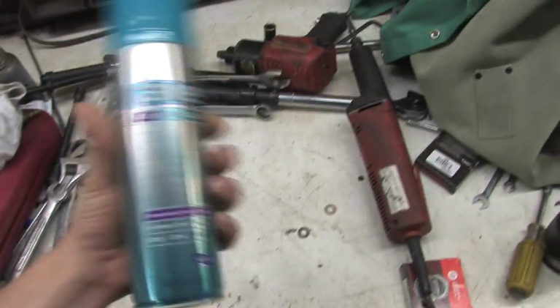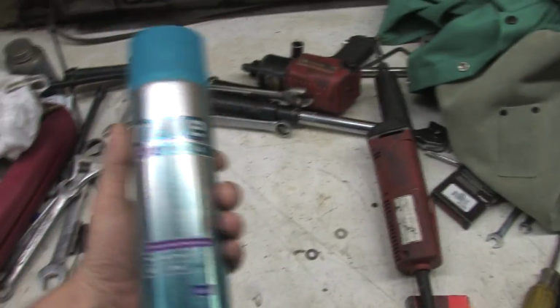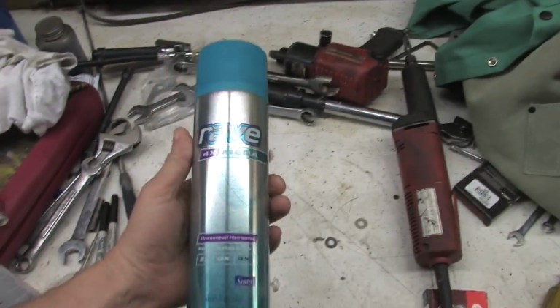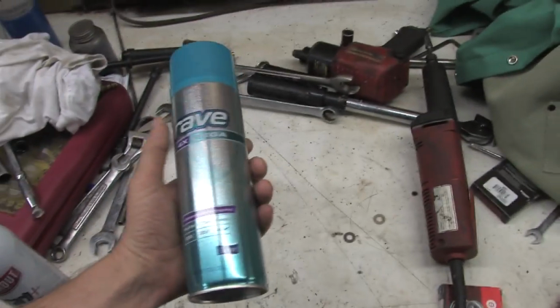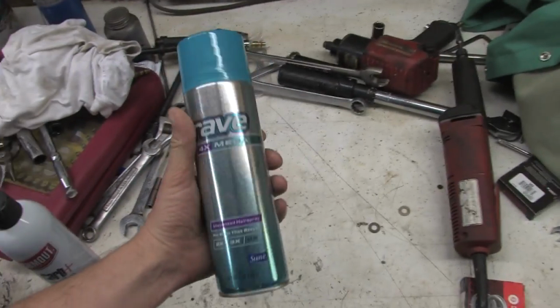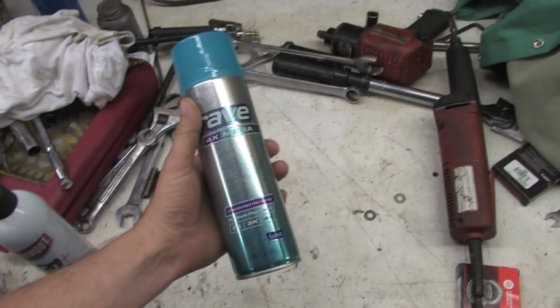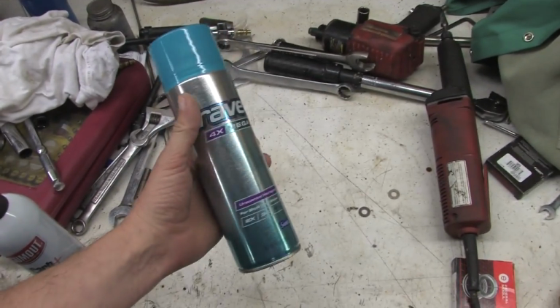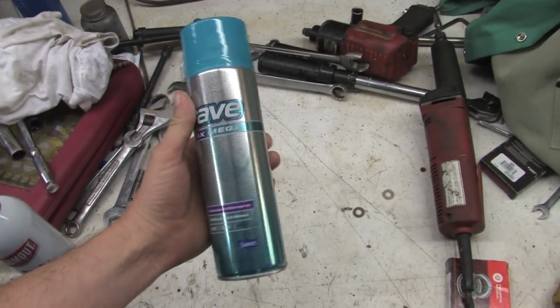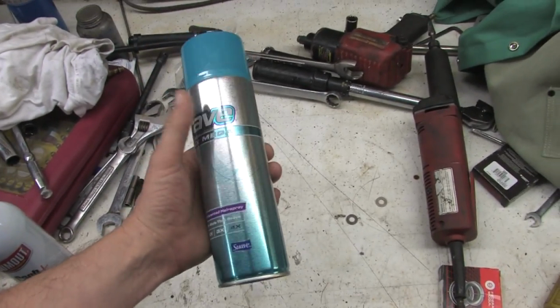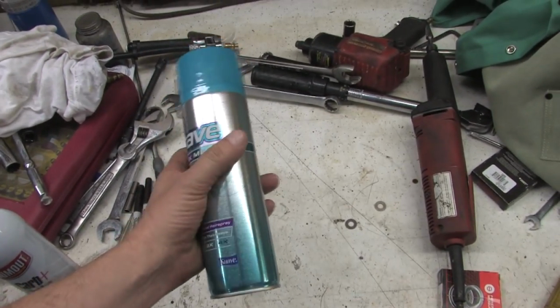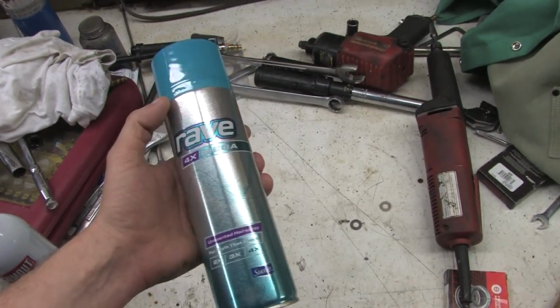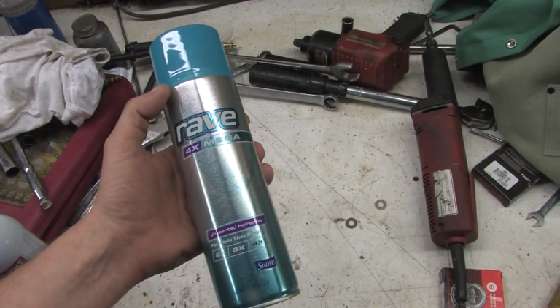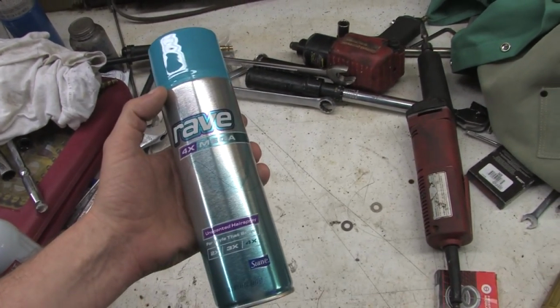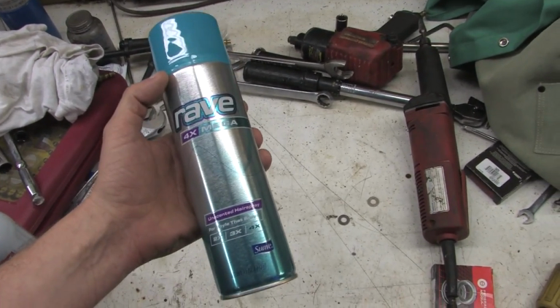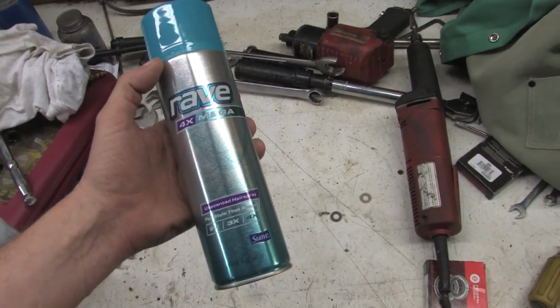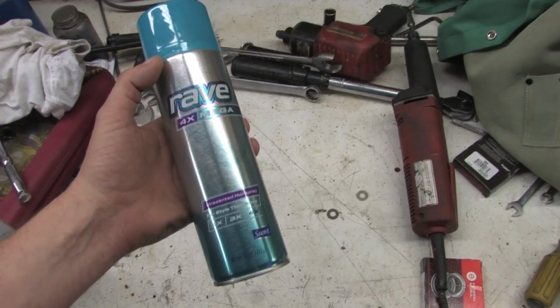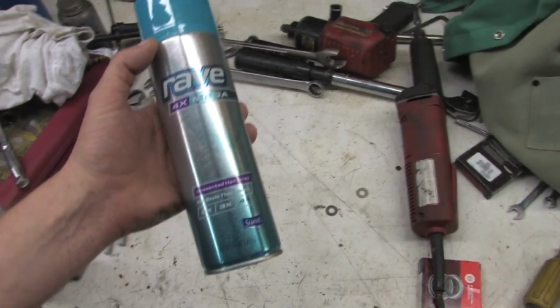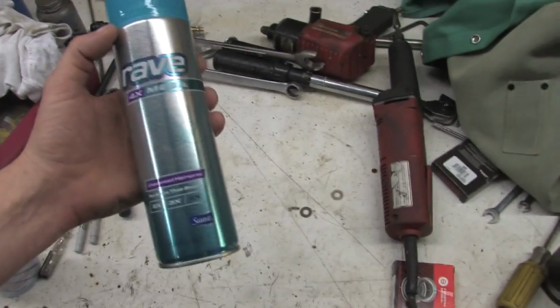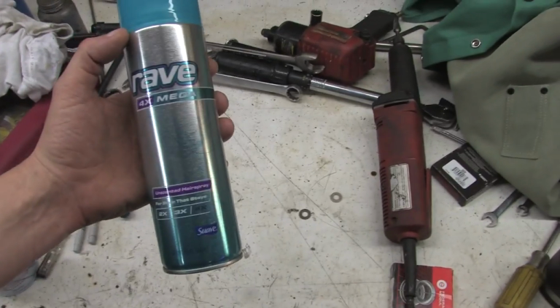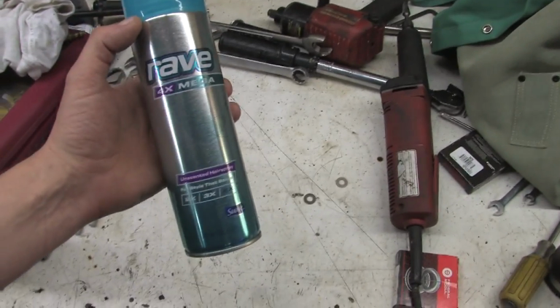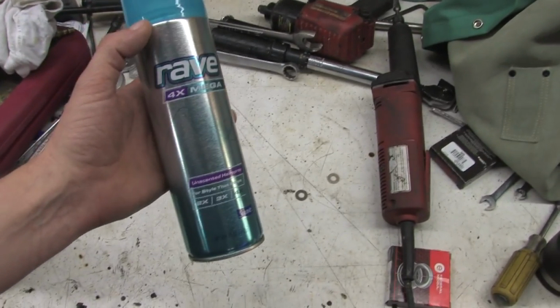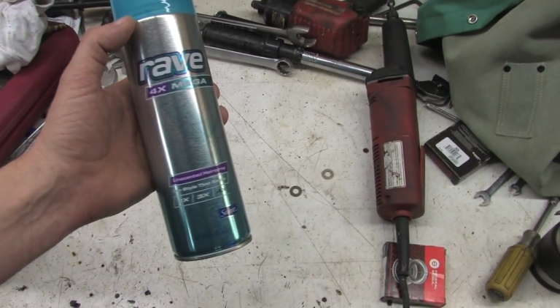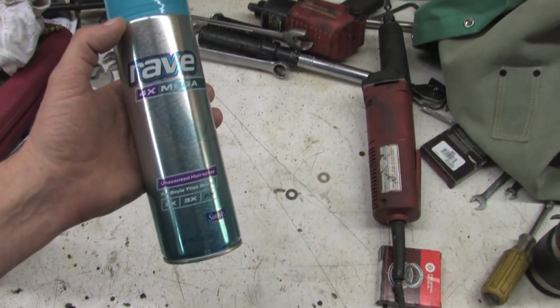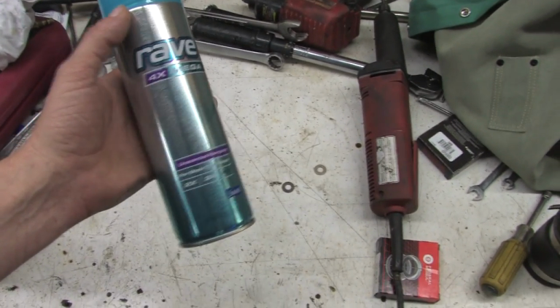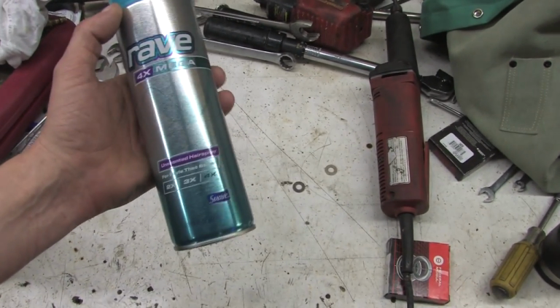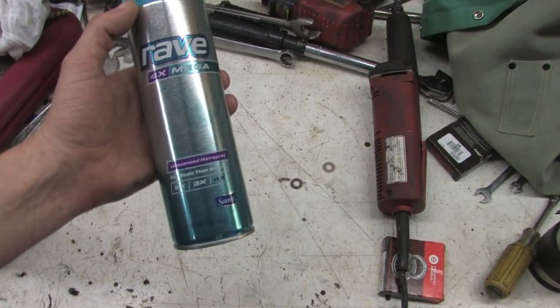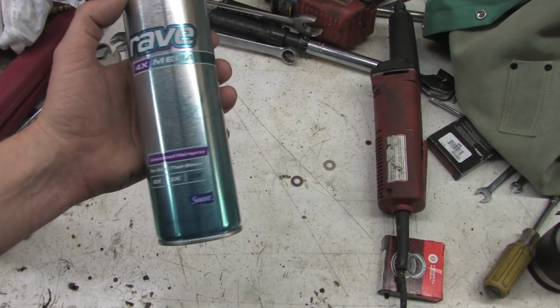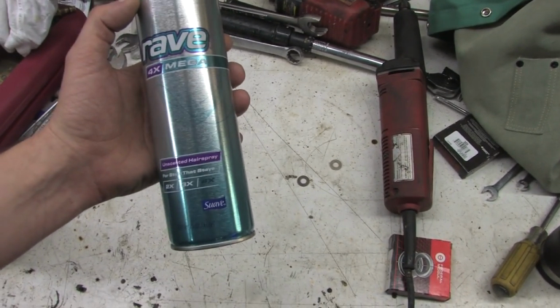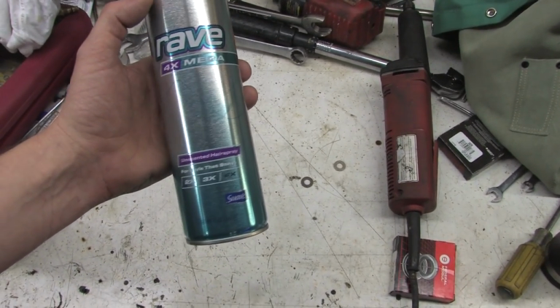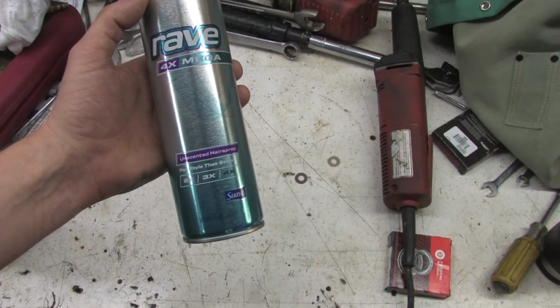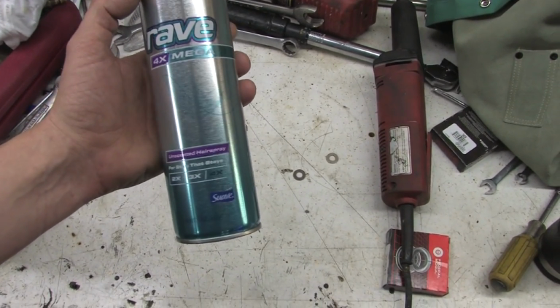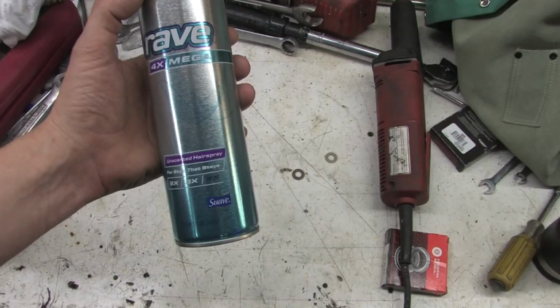I picked this up yesterday for a specific automotive purpose. This is the Rave 4X Mega Unscented Hairspray. I don't need to have my car smelling fruity or anything like that, but this is for style that stays.